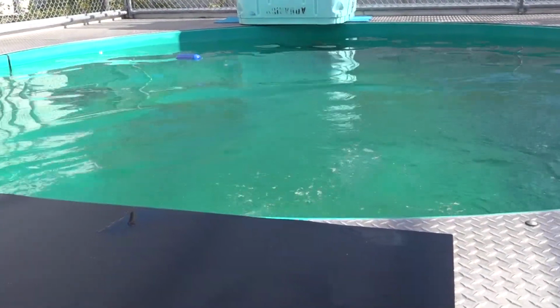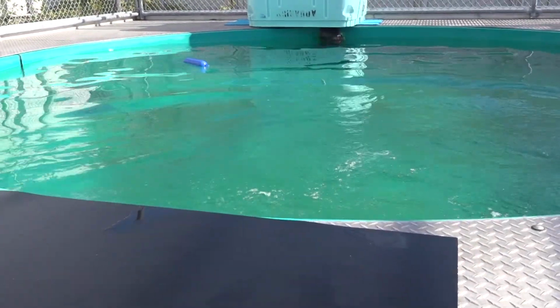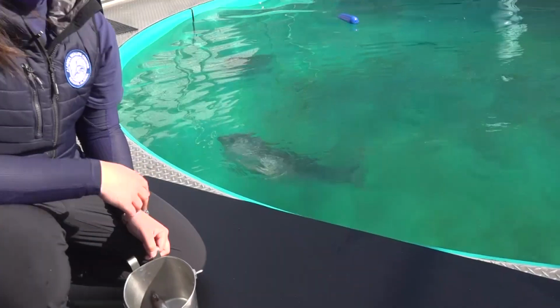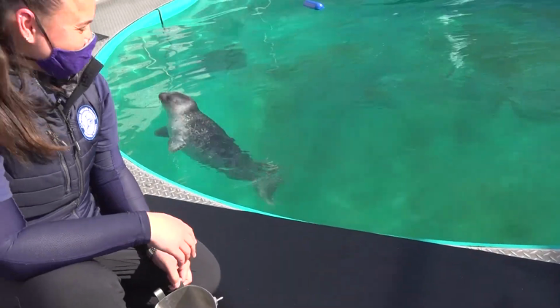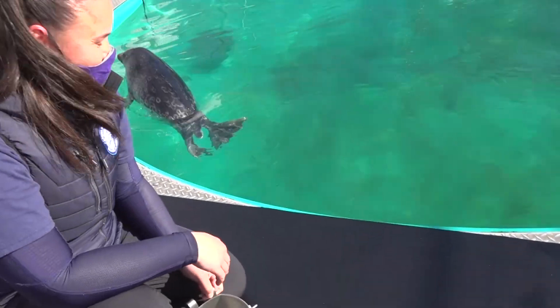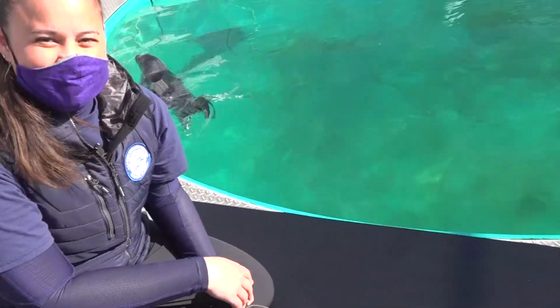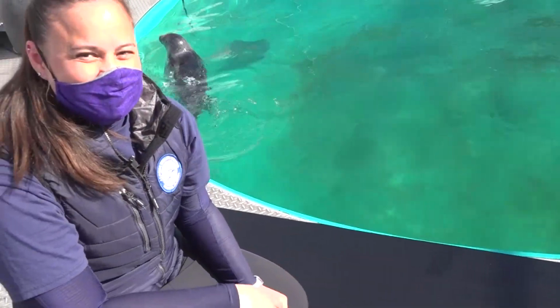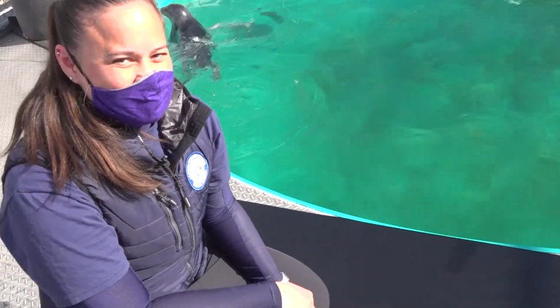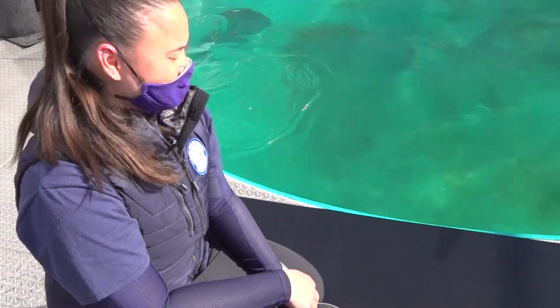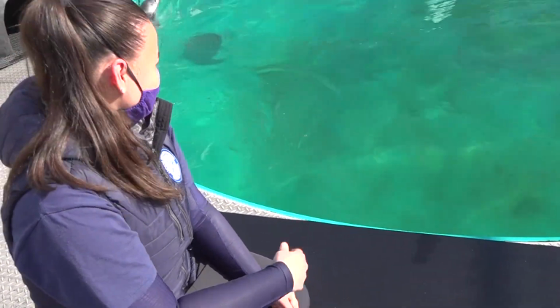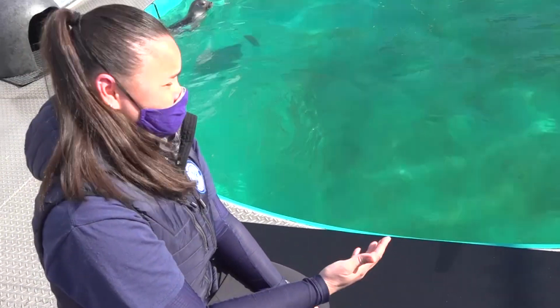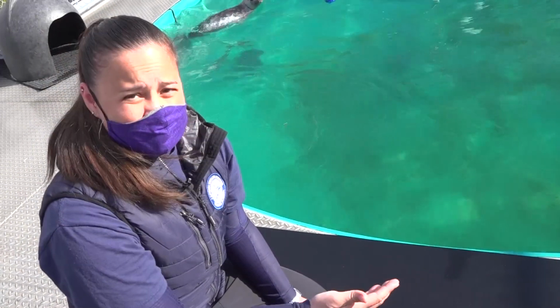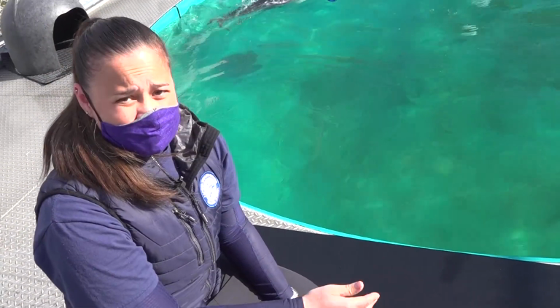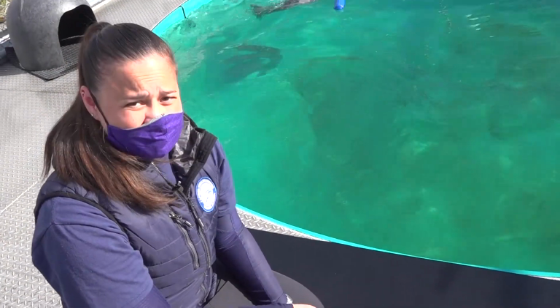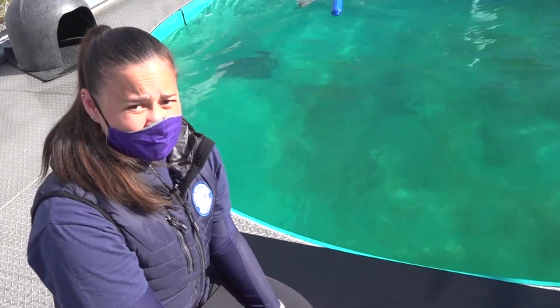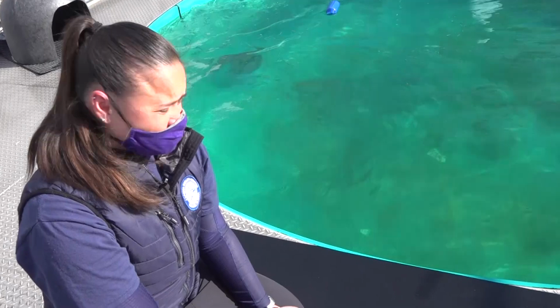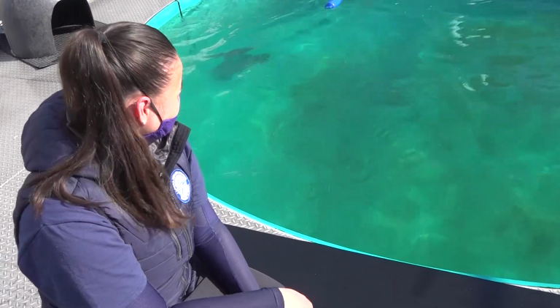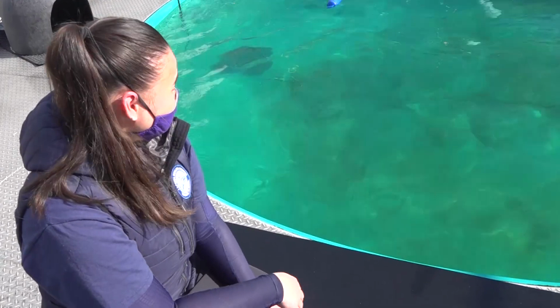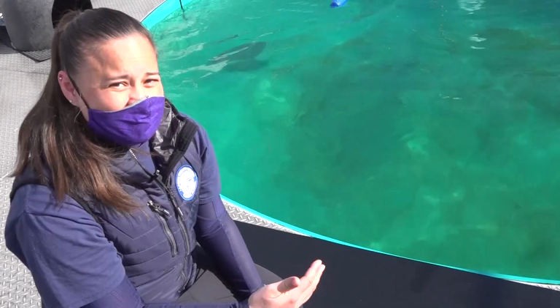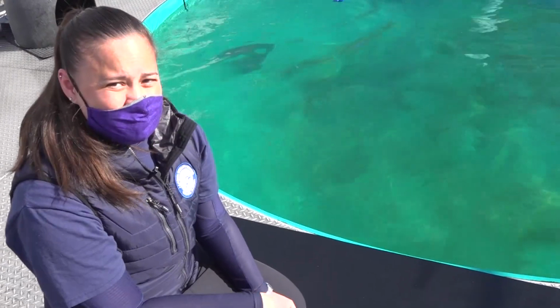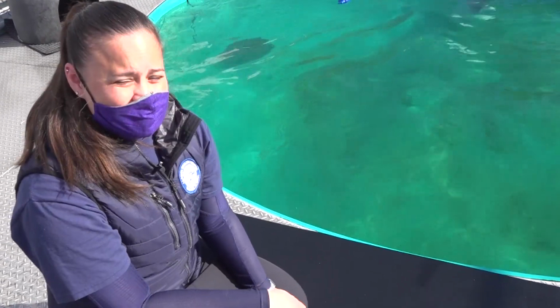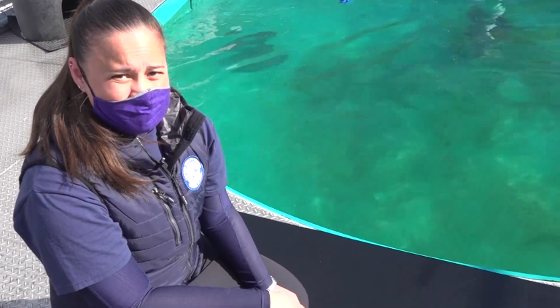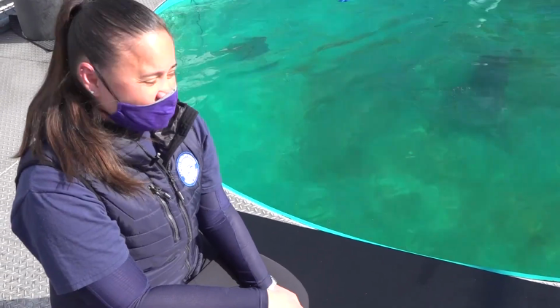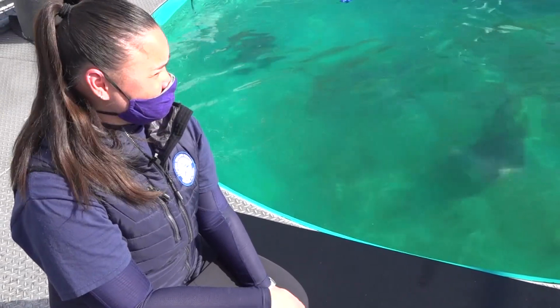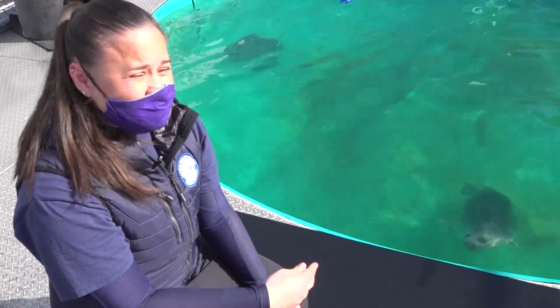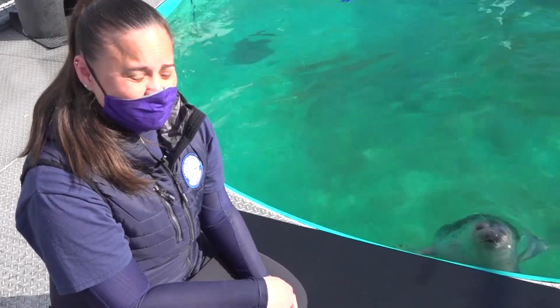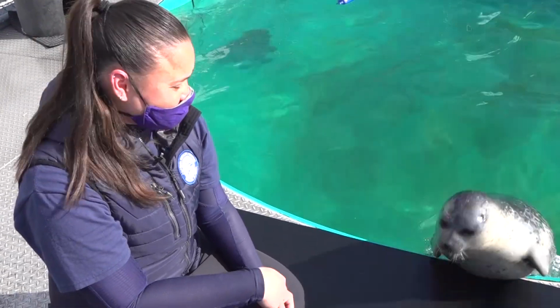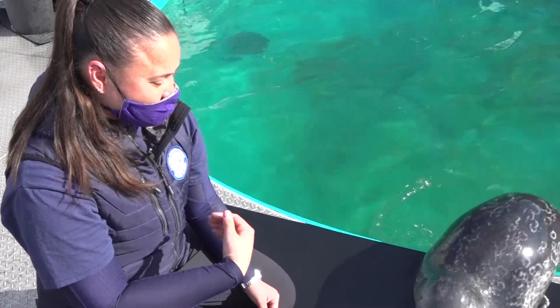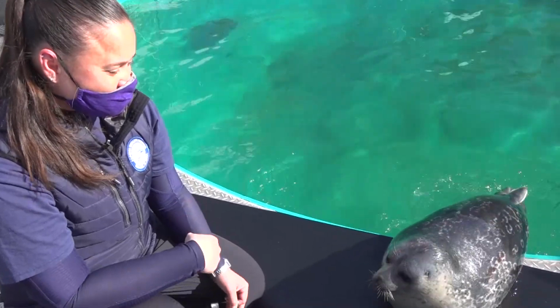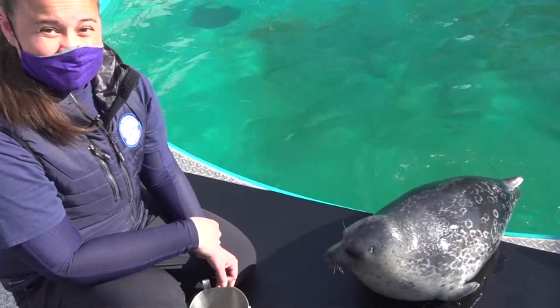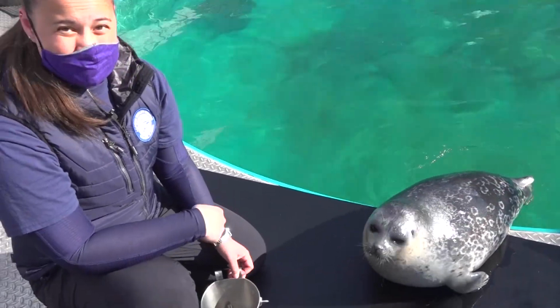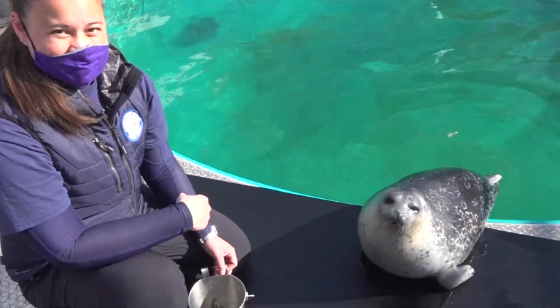Thank you so much for joining us today at the Alaska Sea Life Center. If you want to keep in tune with what we're doing, please subscribe to our channel. We had a great time with you today and we hope to come back and show you Sura's progression when she's 100% molted.